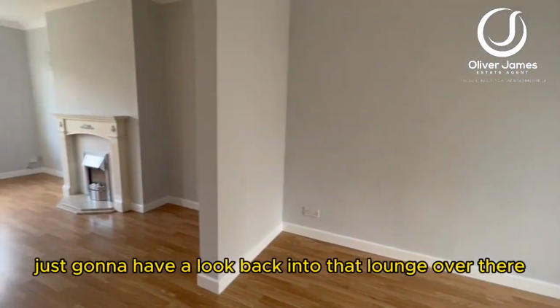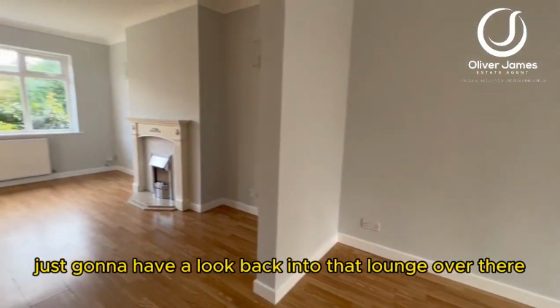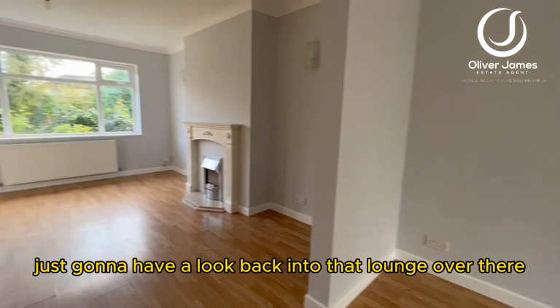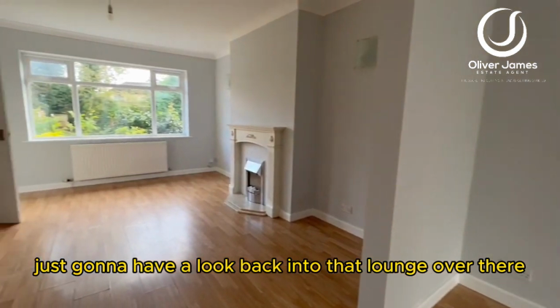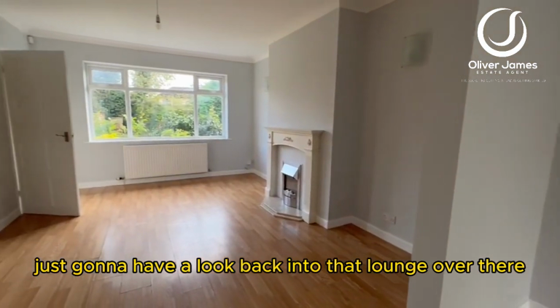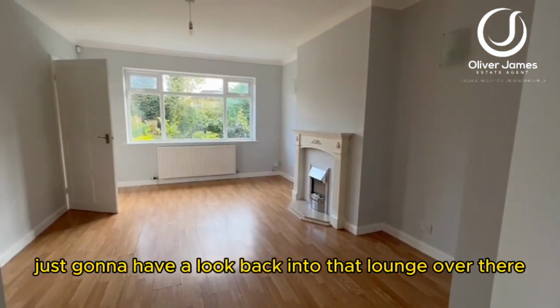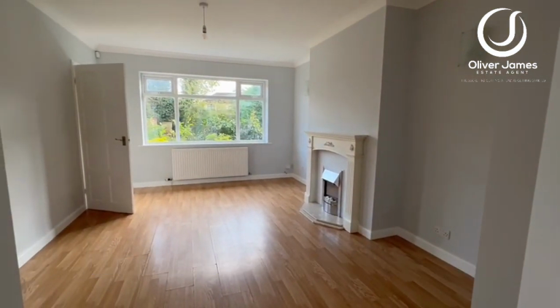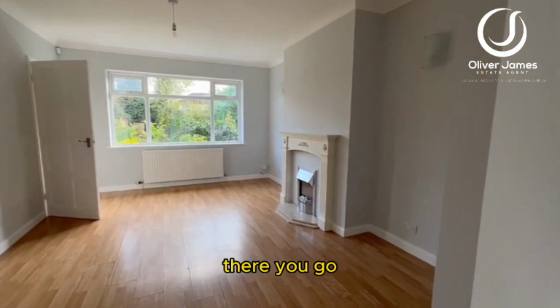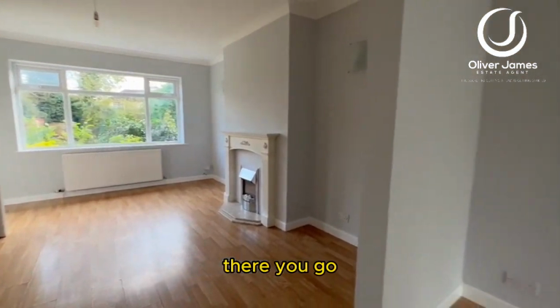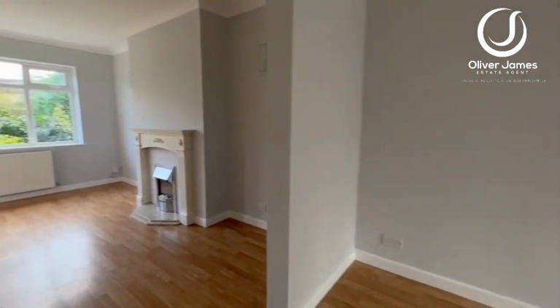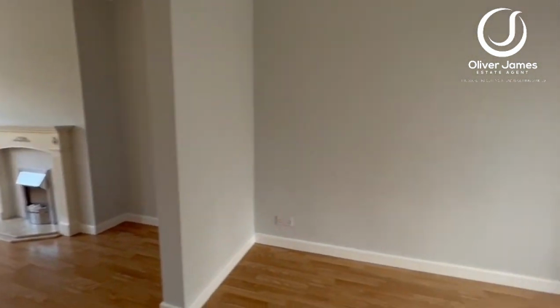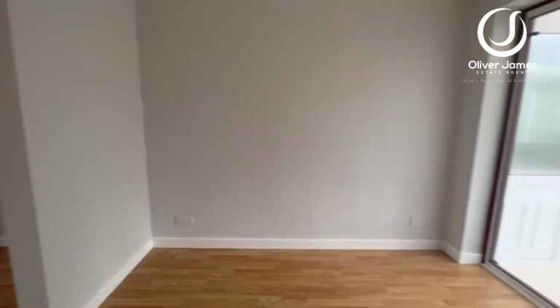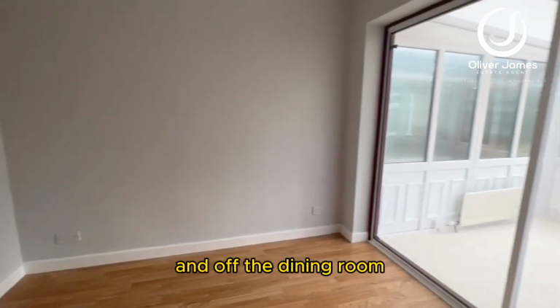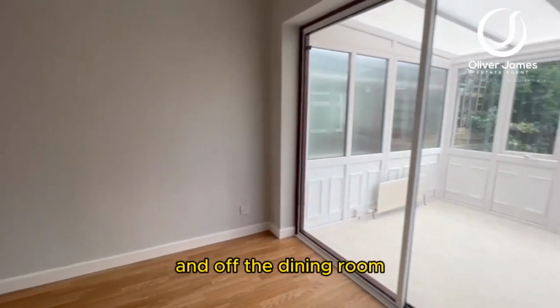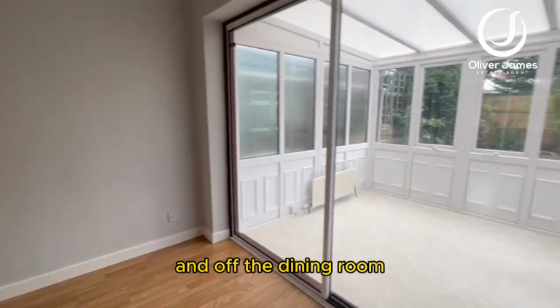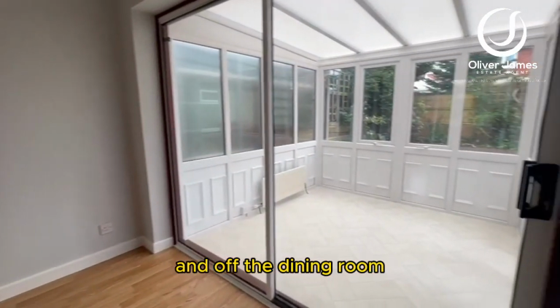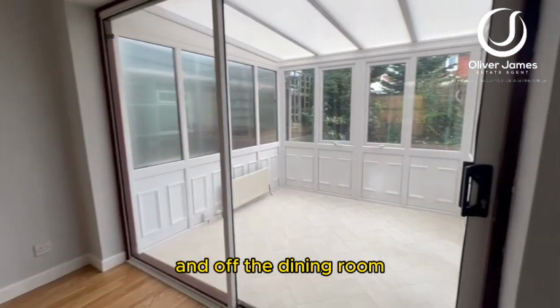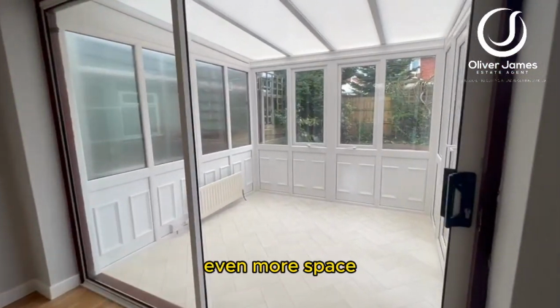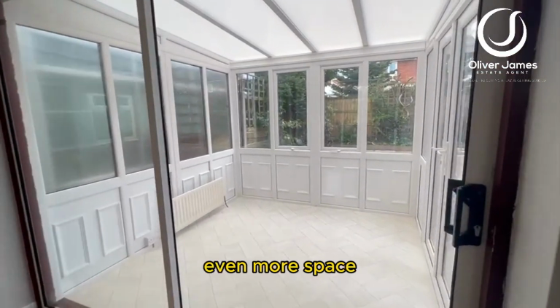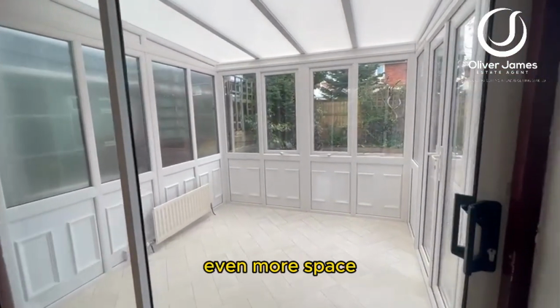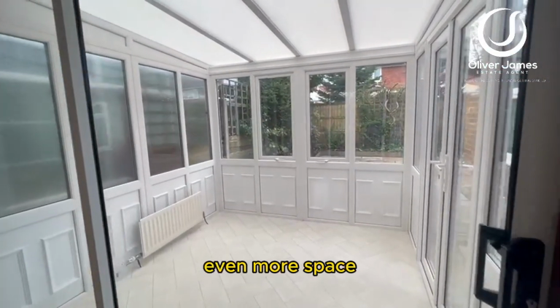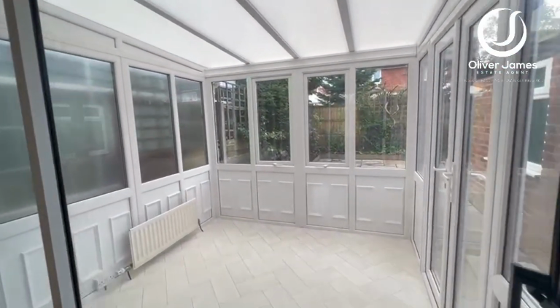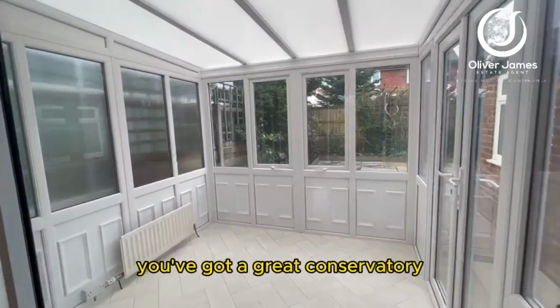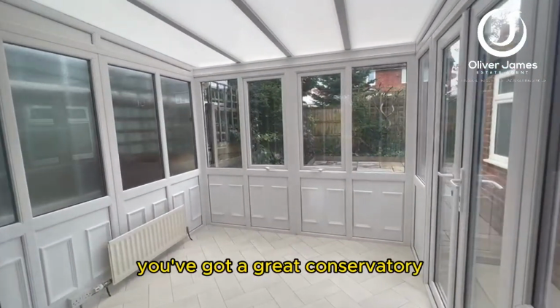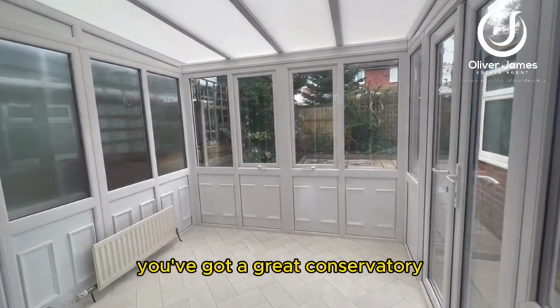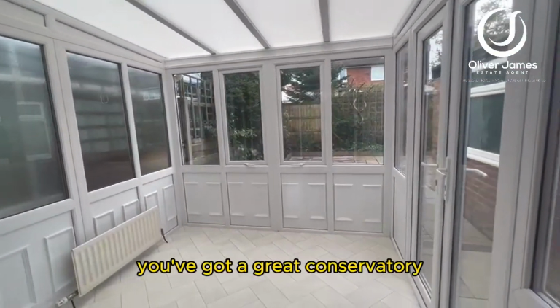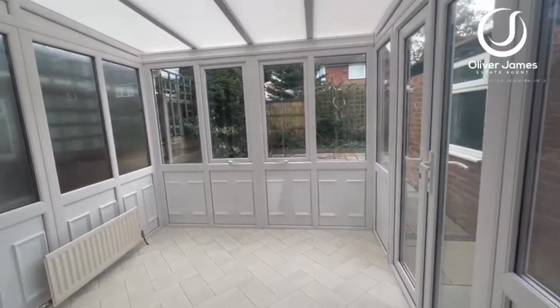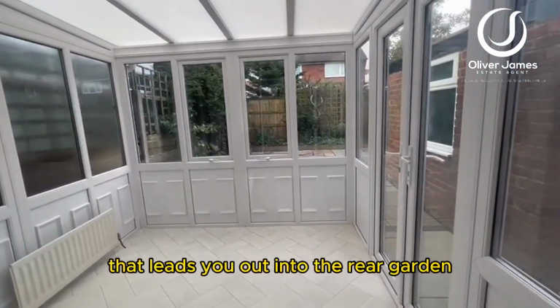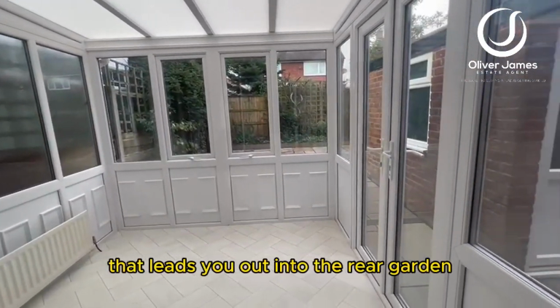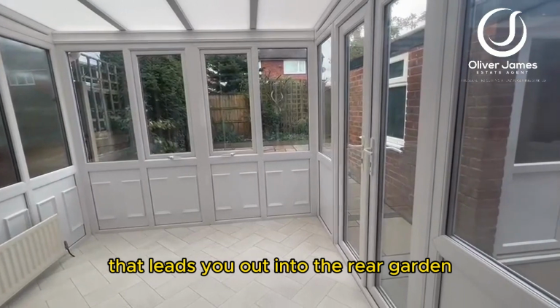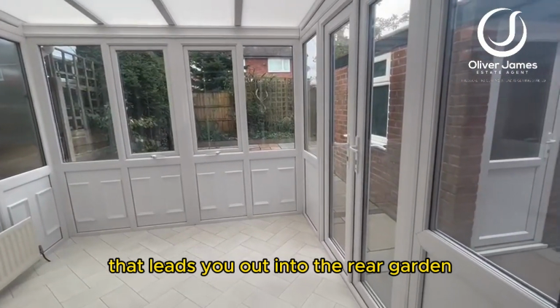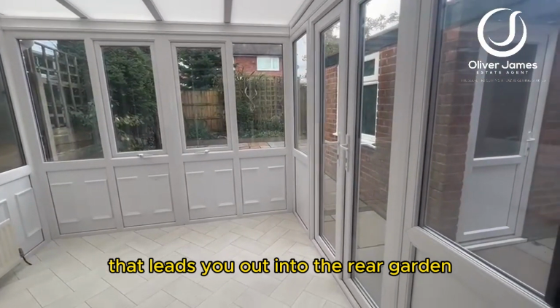Just going to have a look back into that lounge there. And off the dining room there's even more space — you've got a great conservatory that leads you out into the rear garden.